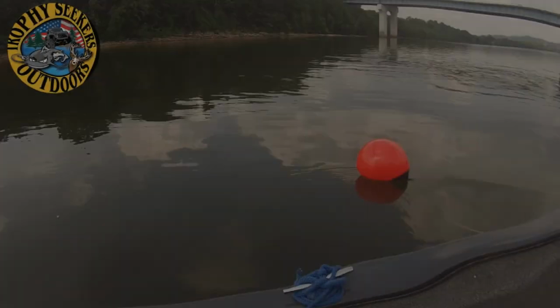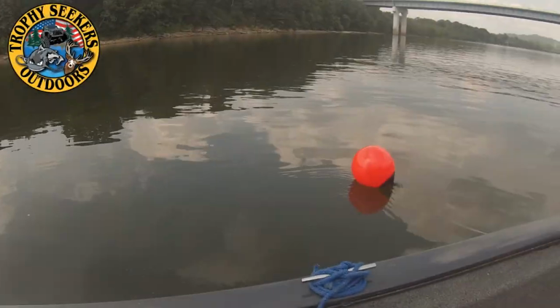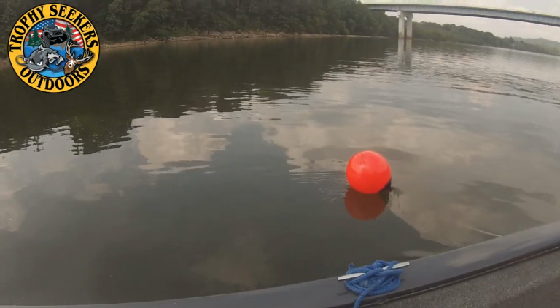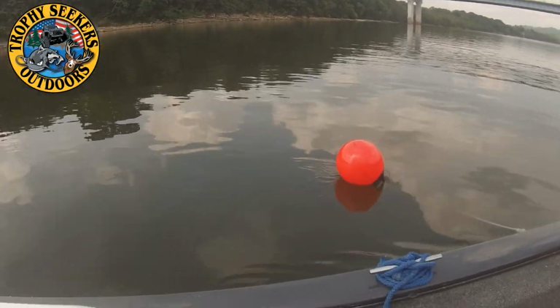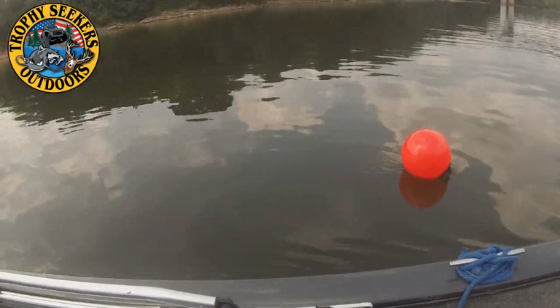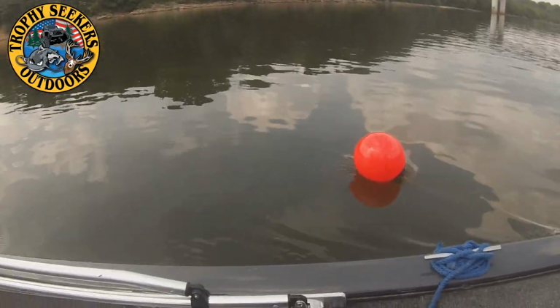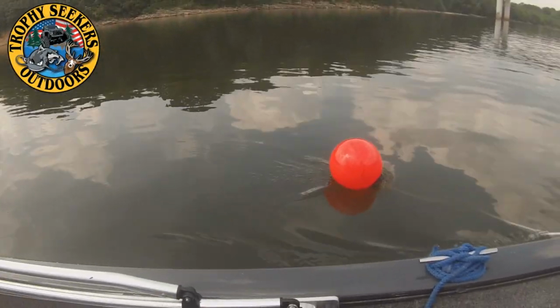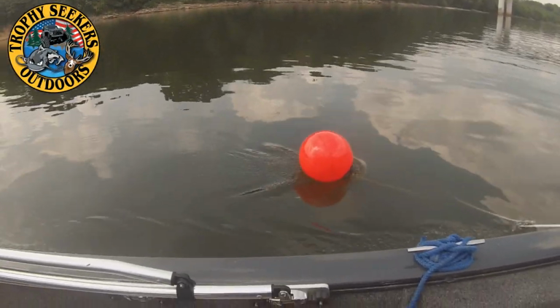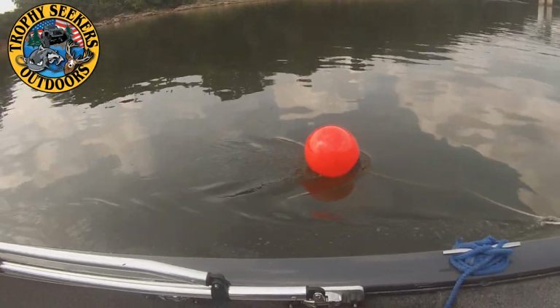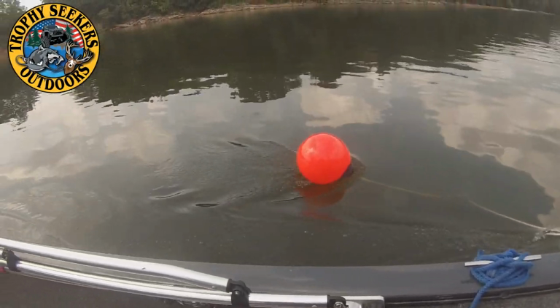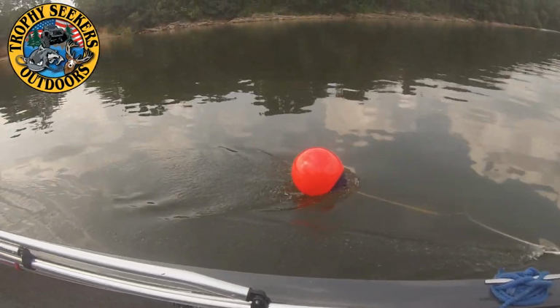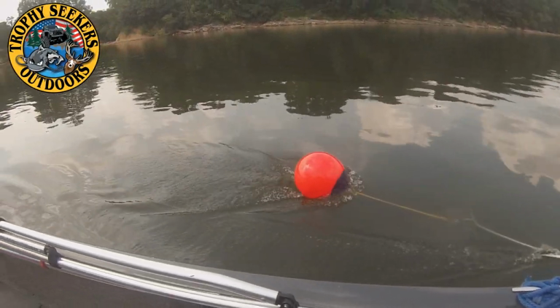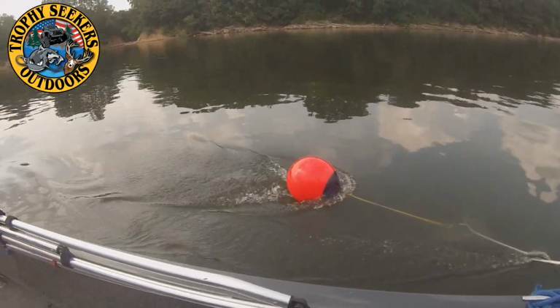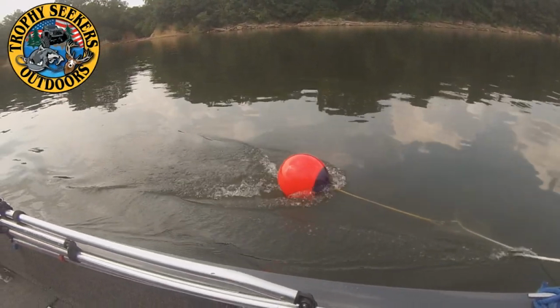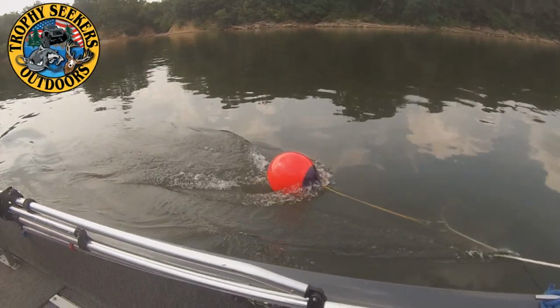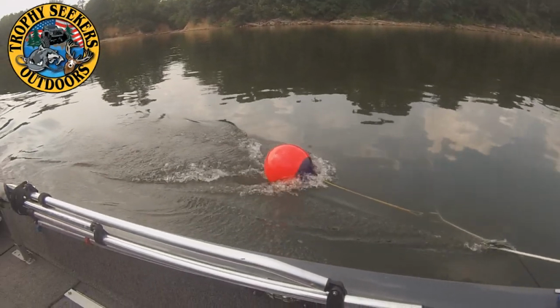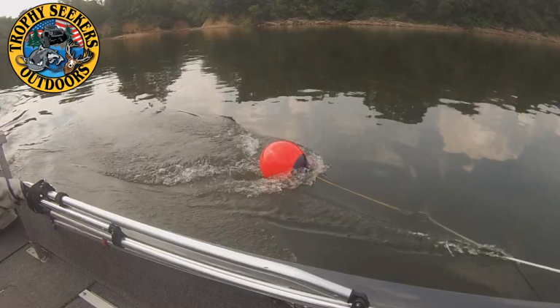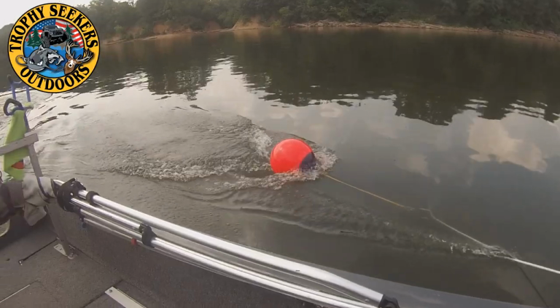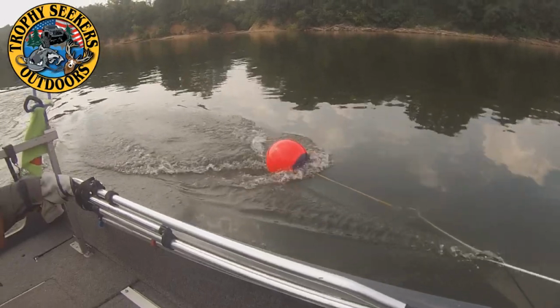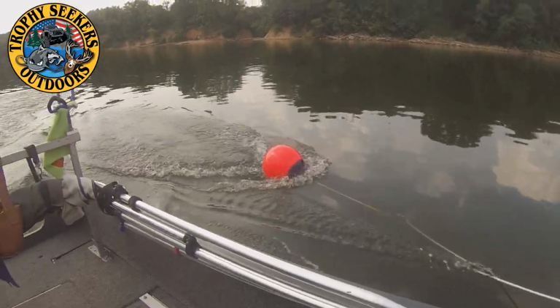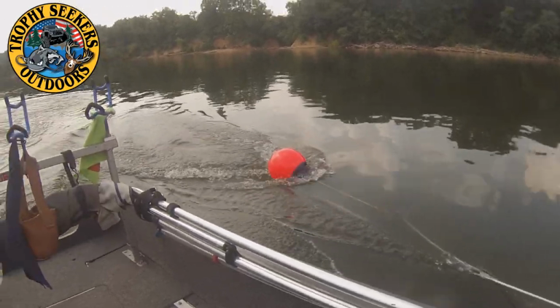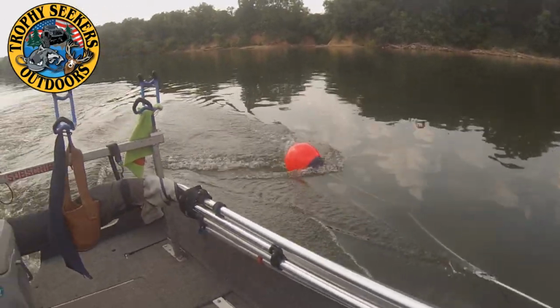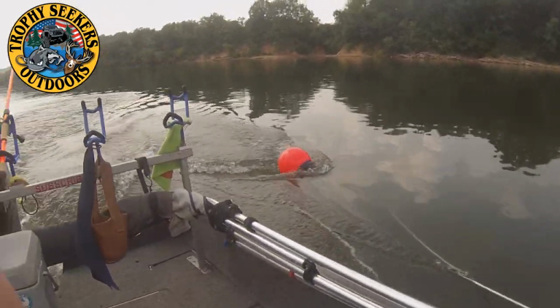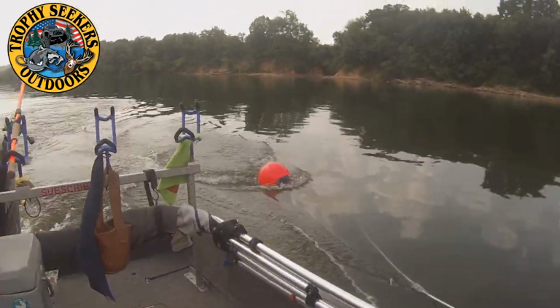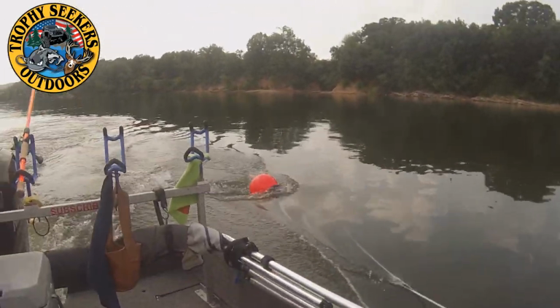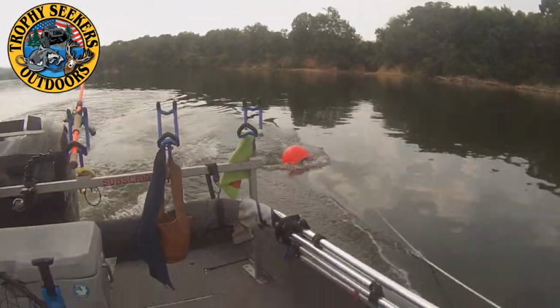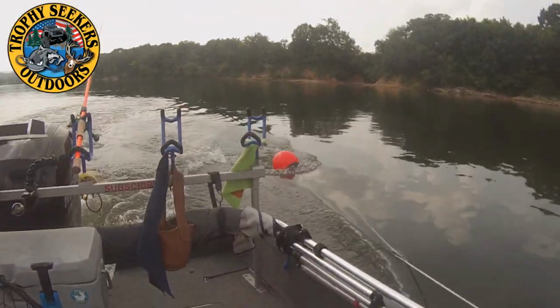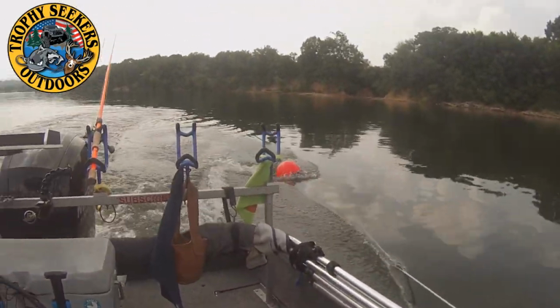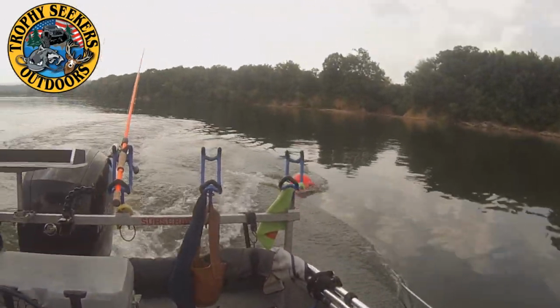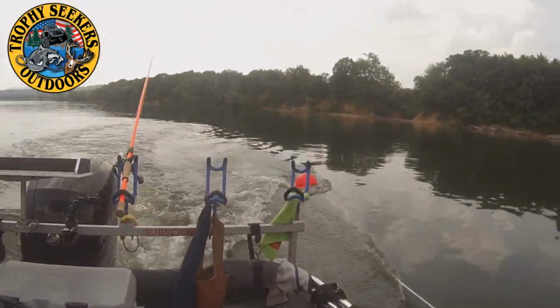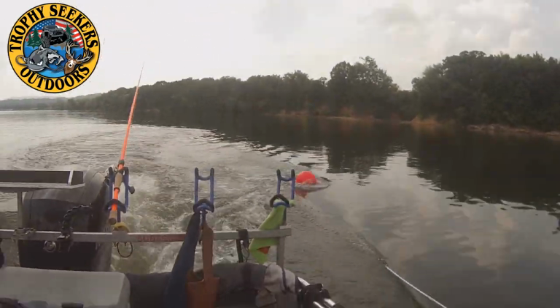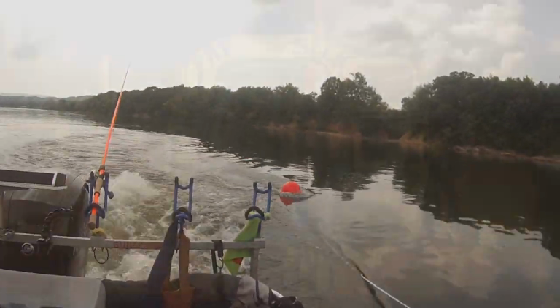The big job to make sure of is: do not allow him to run over top of his anchor line. Obviously that will not be good.